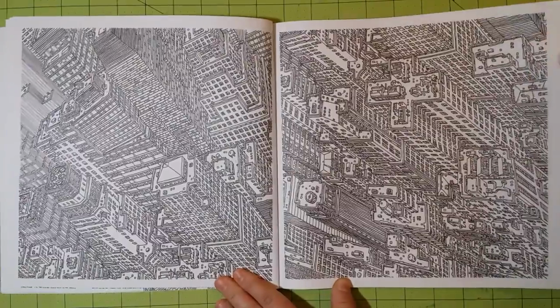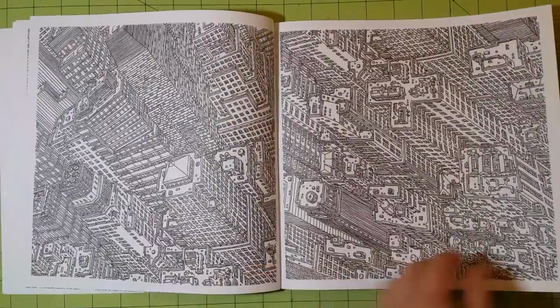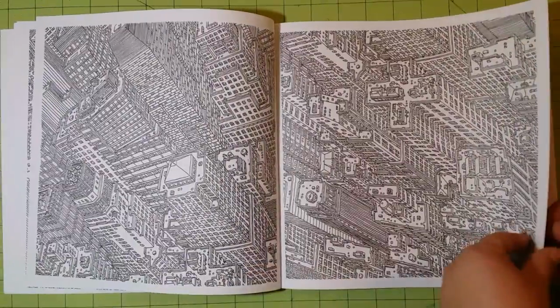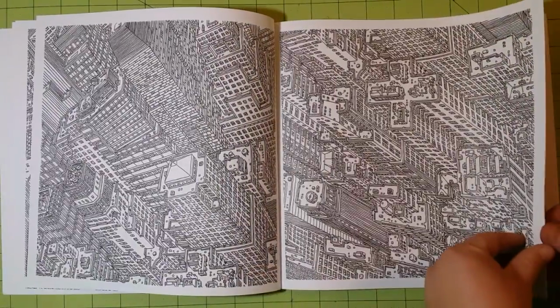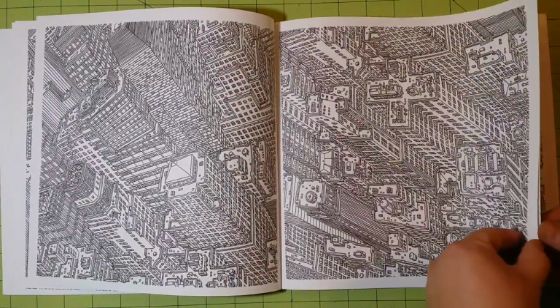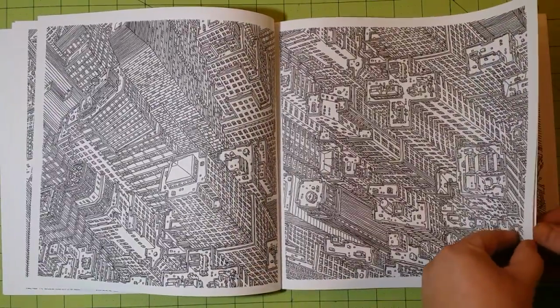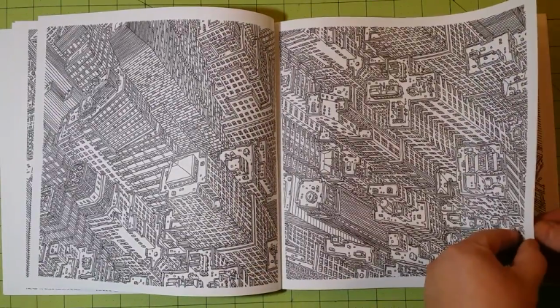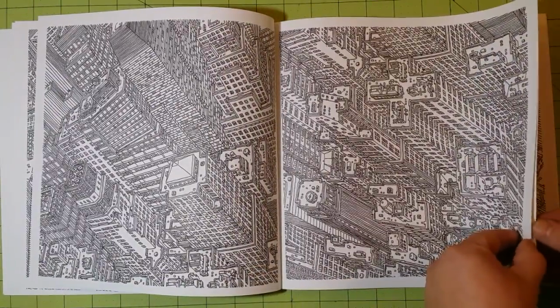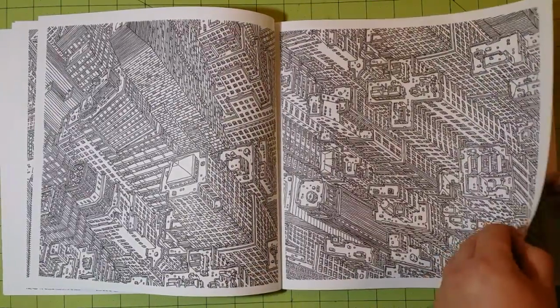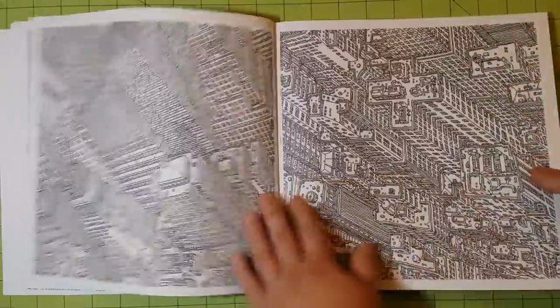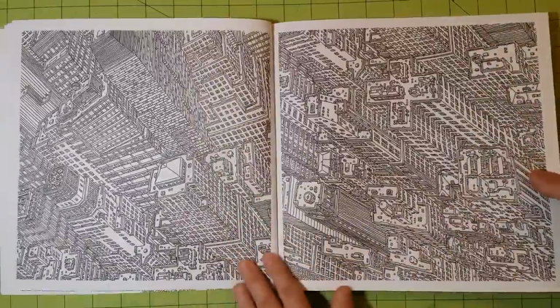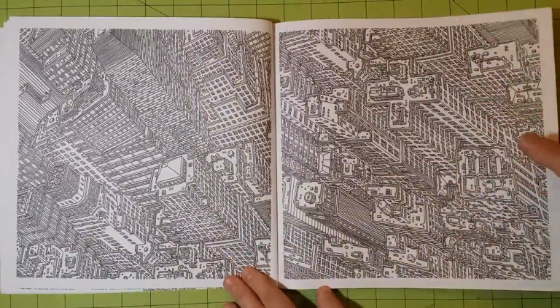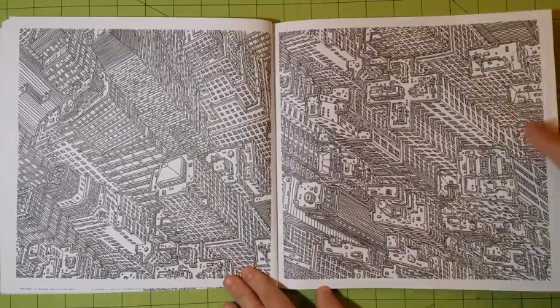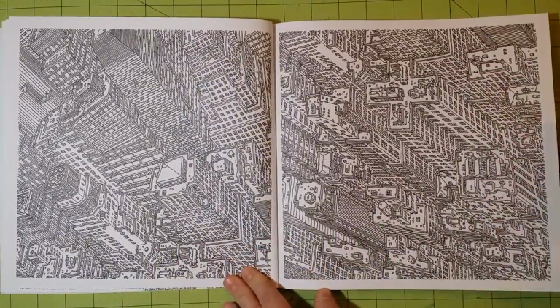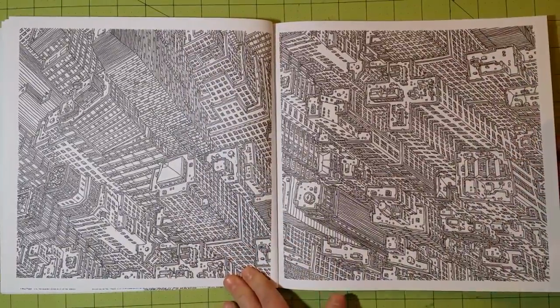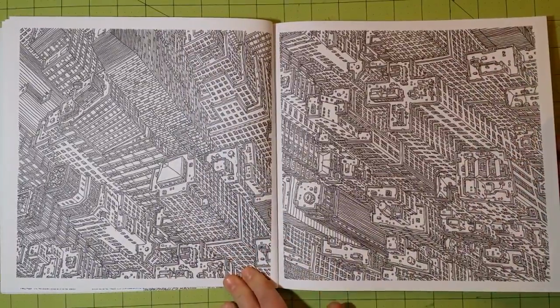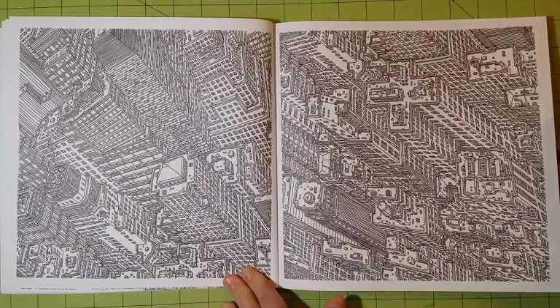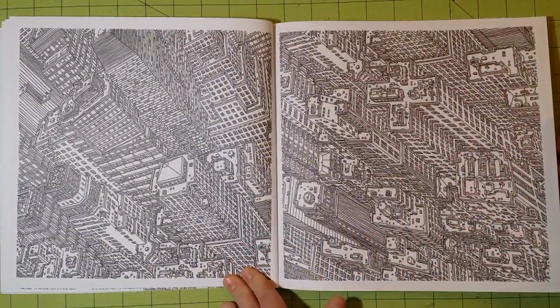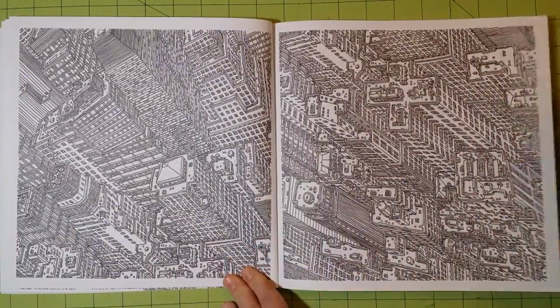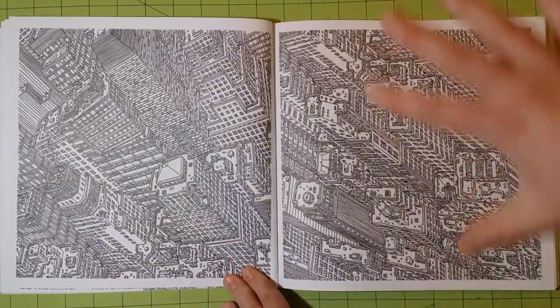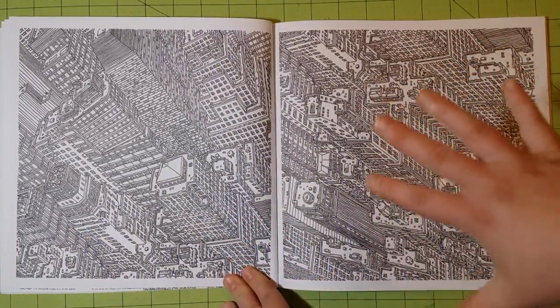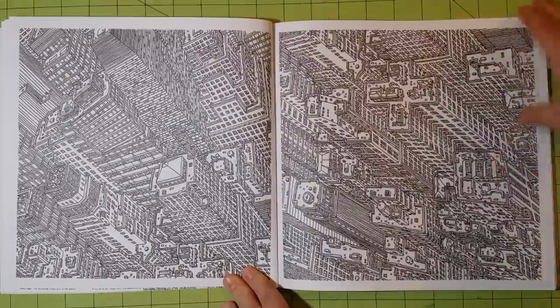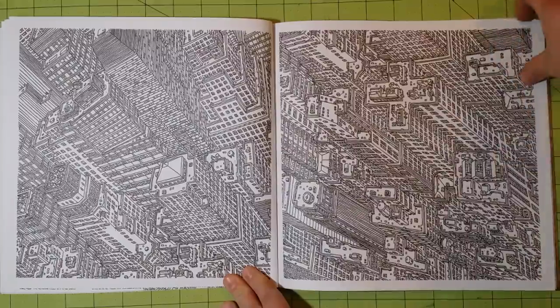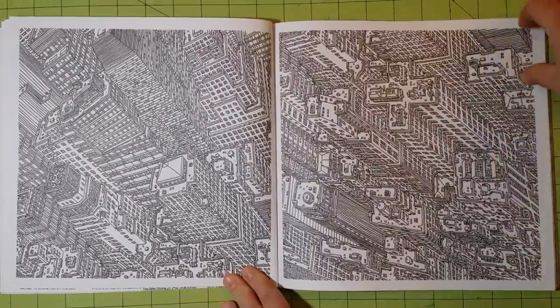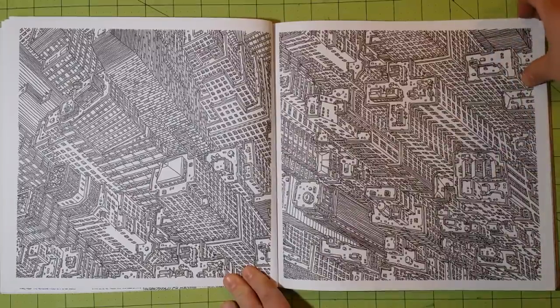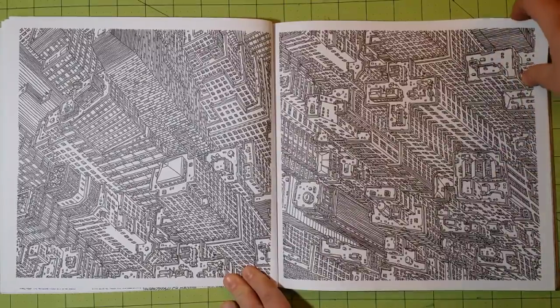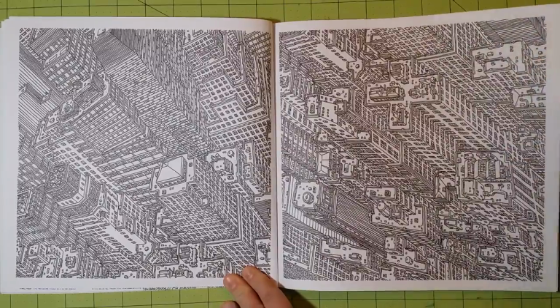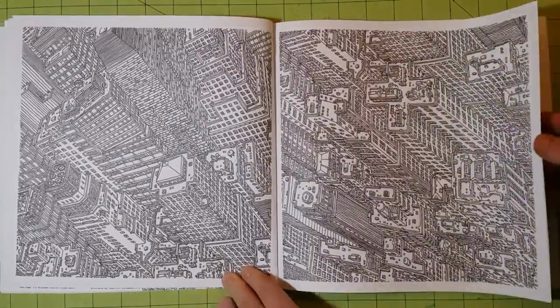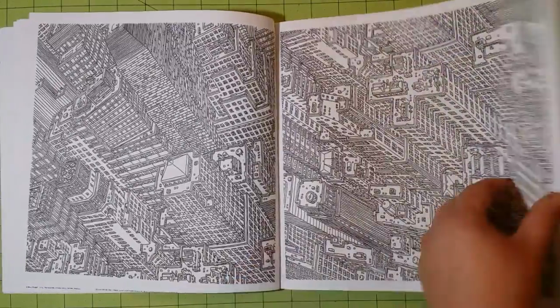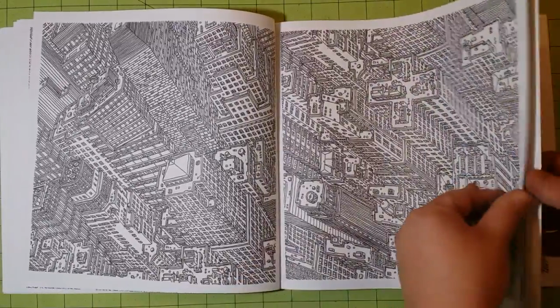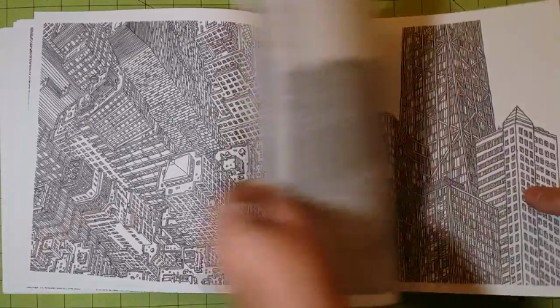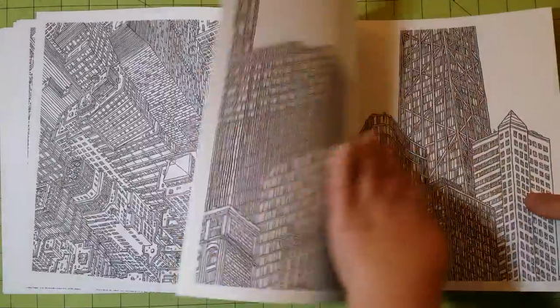I do like a lot of the perspective in this book. Some of these look like they're done from a helicopter or an airplane, and you're looking down on the city itself — which is a neat thing. I've not seen that in any of the other coloring books that I have.